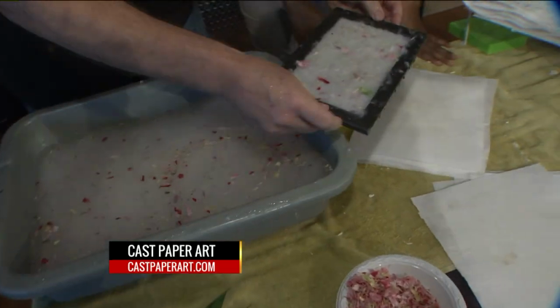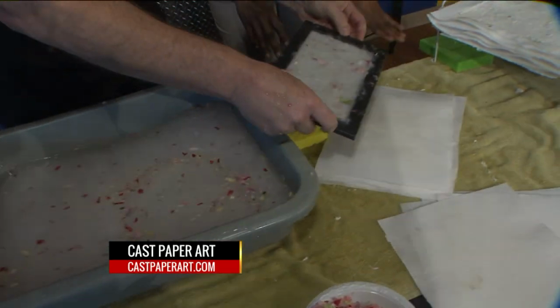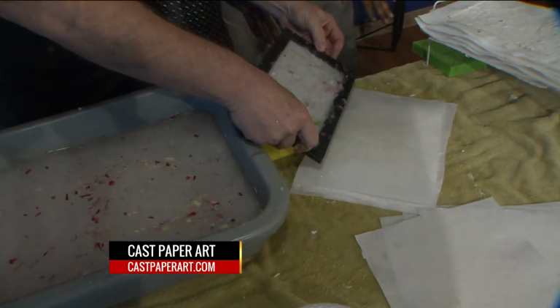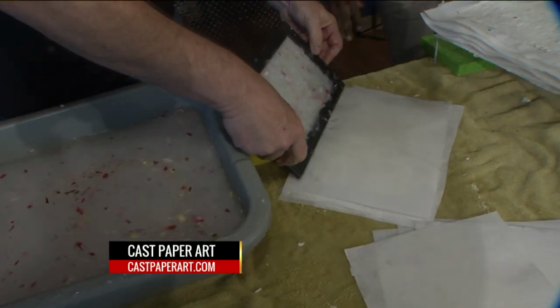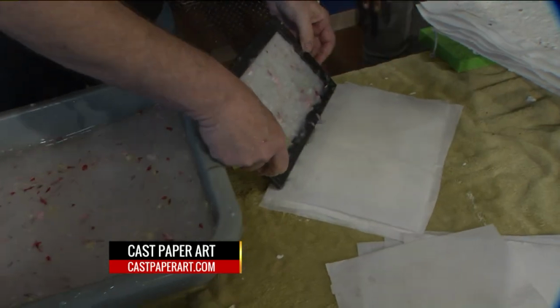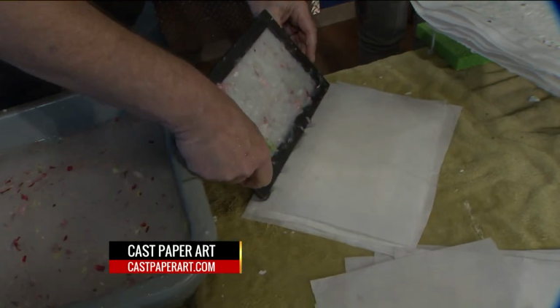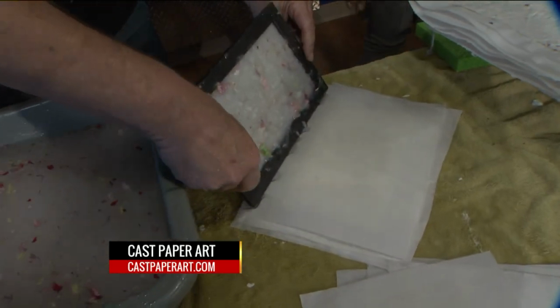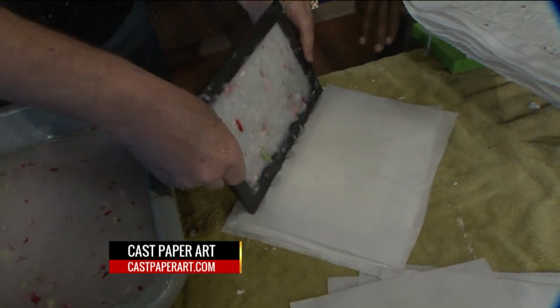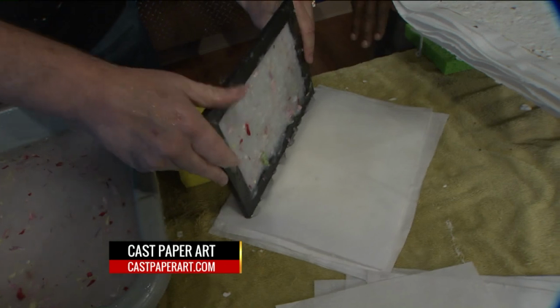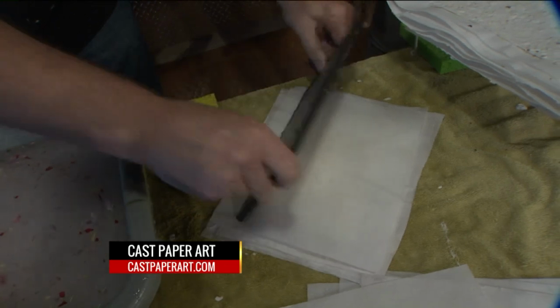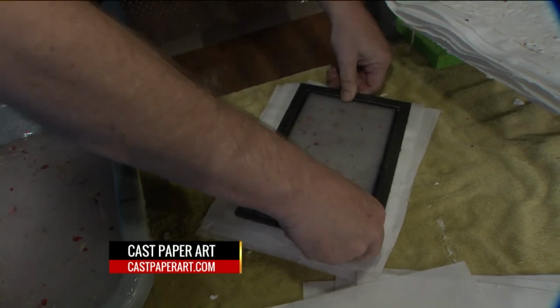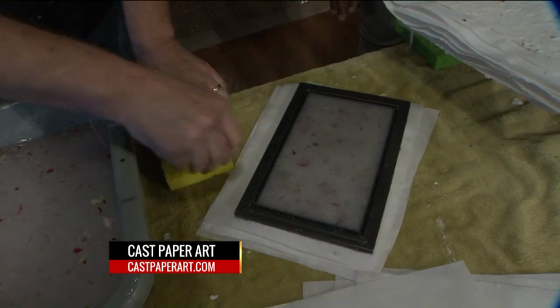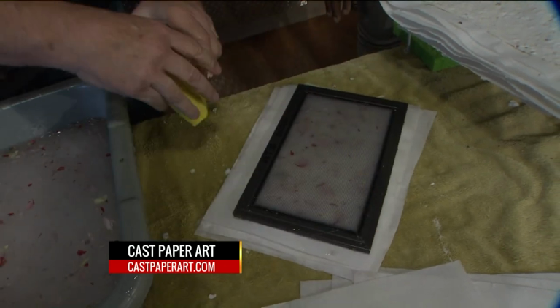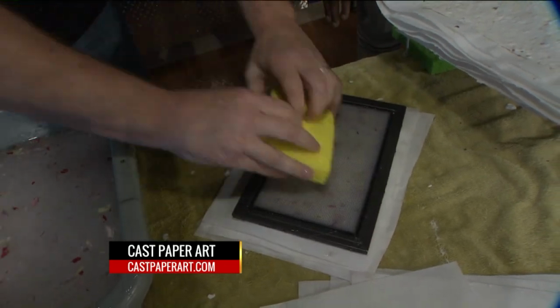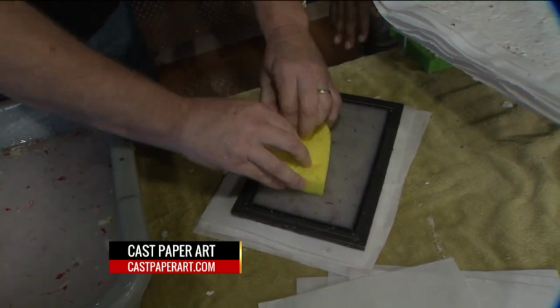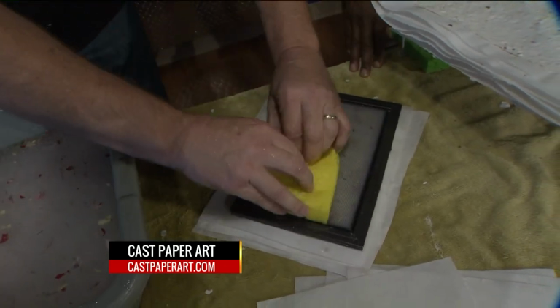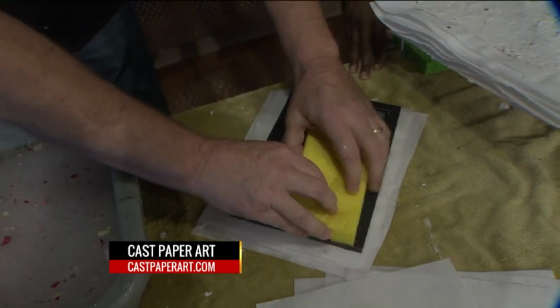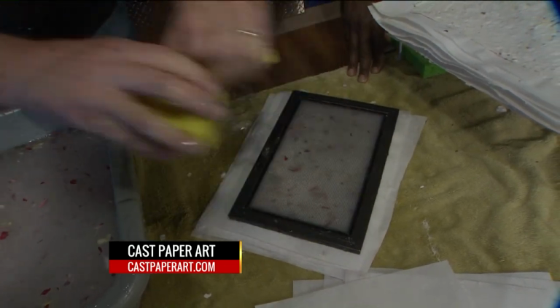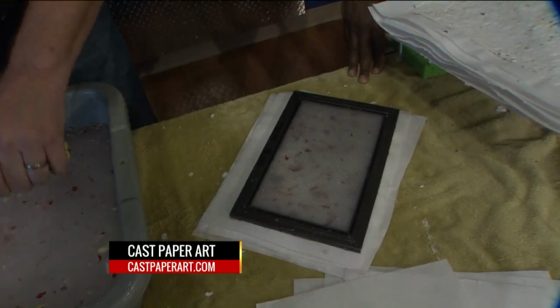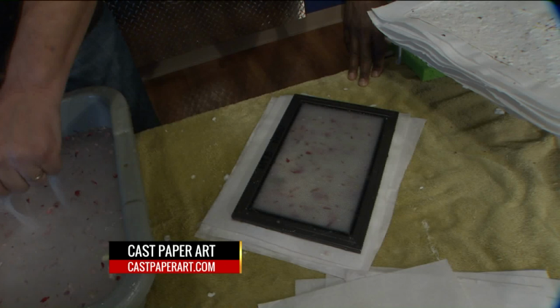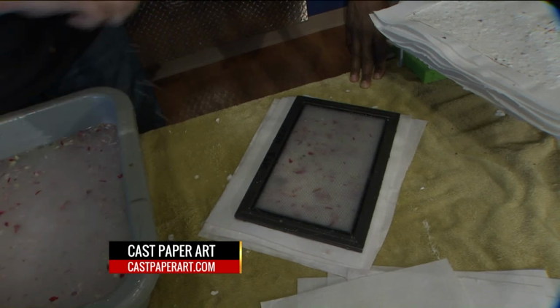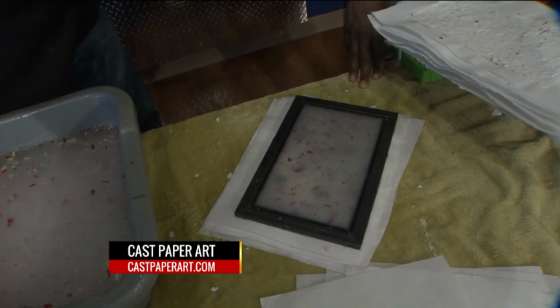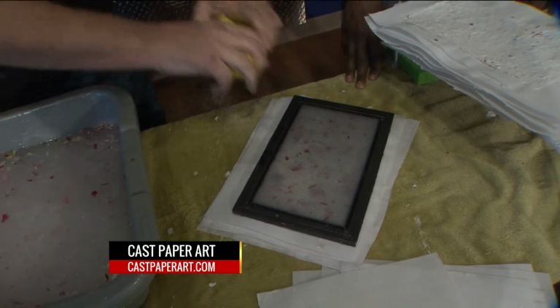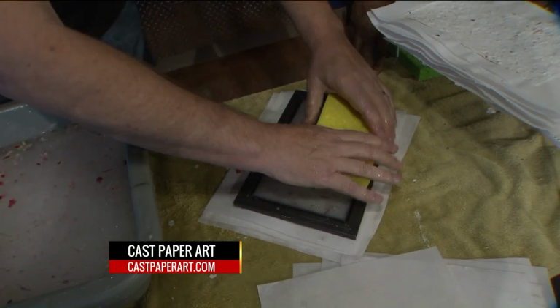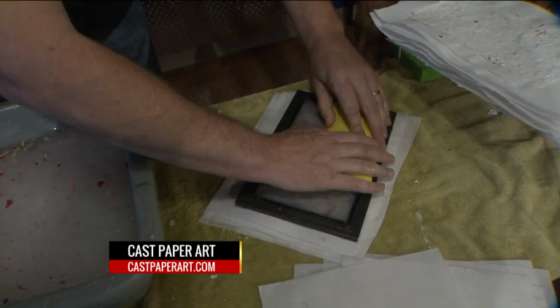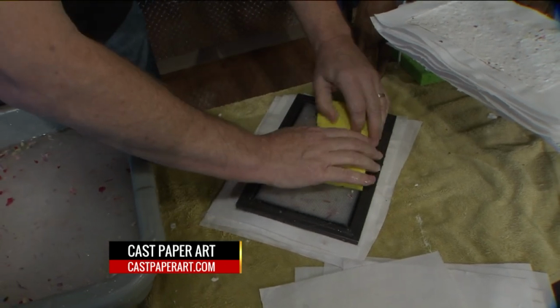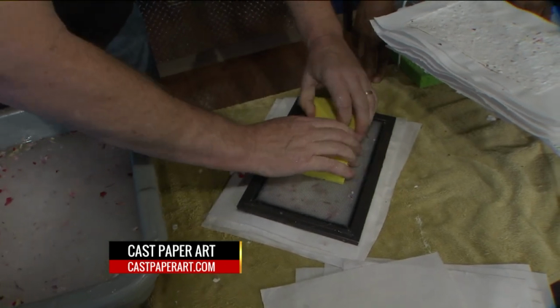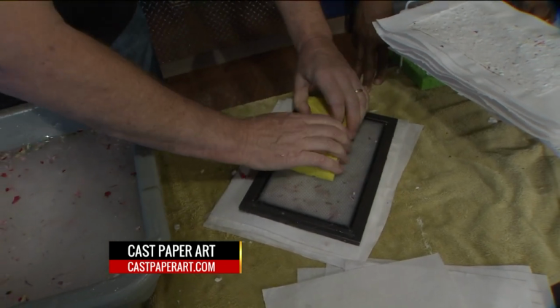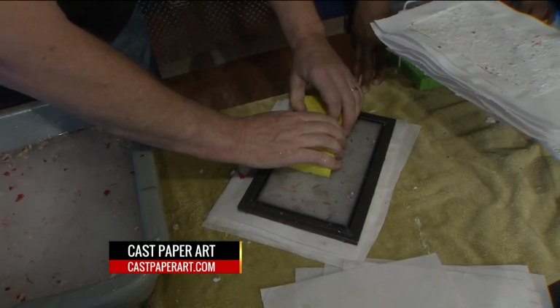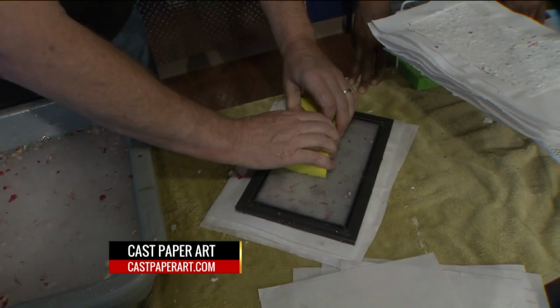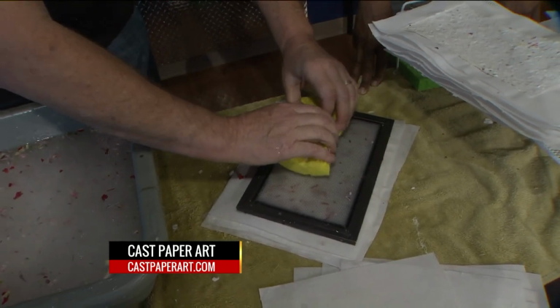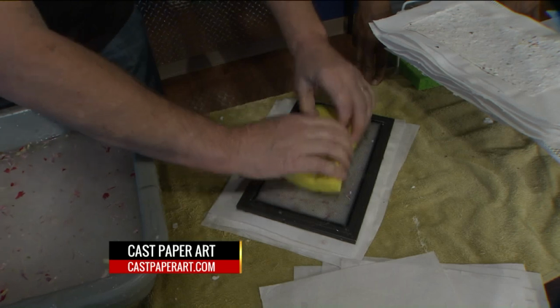Now we're going to couch — we're going to flip it onto a felt. Take it, sponge it, get some of the moisture off. Can I do it on the floor? You sure can. Hey, I don't have to mop it up! Actually I do have to mop it up.